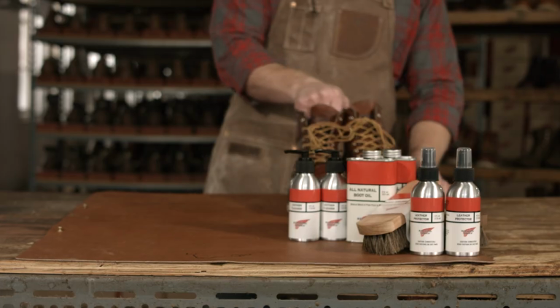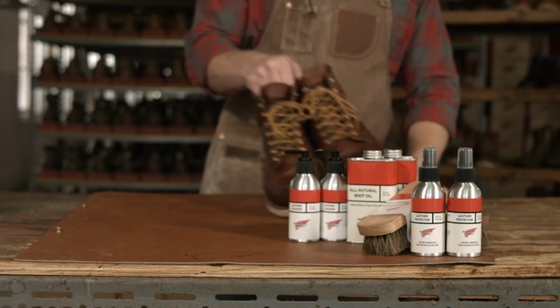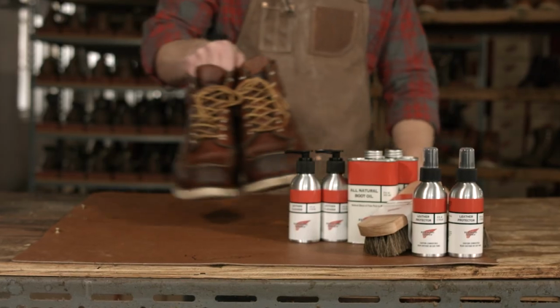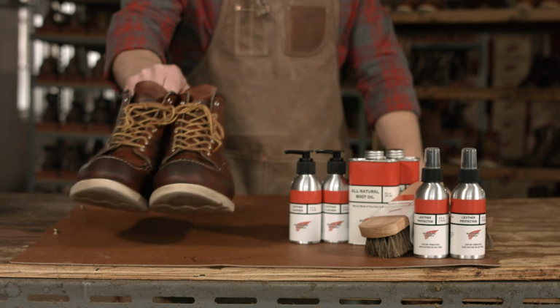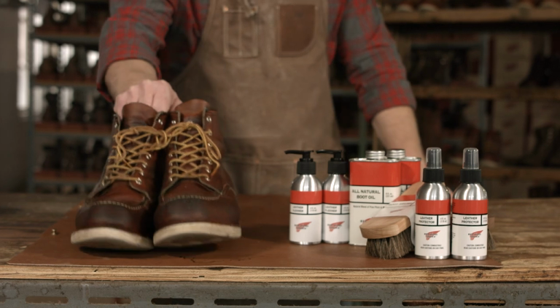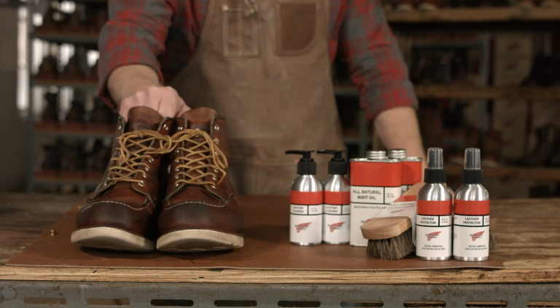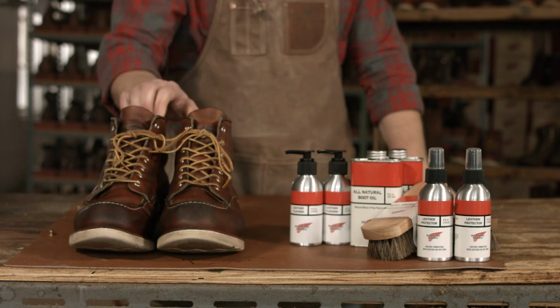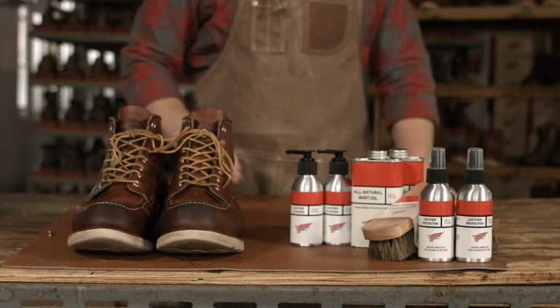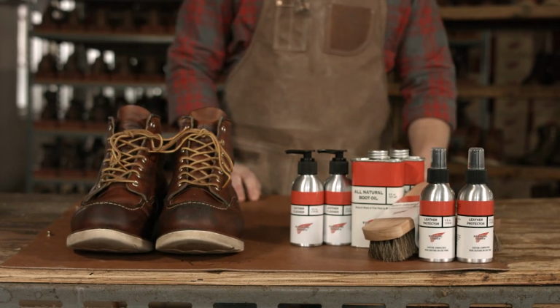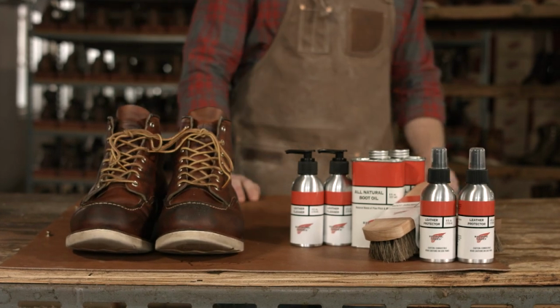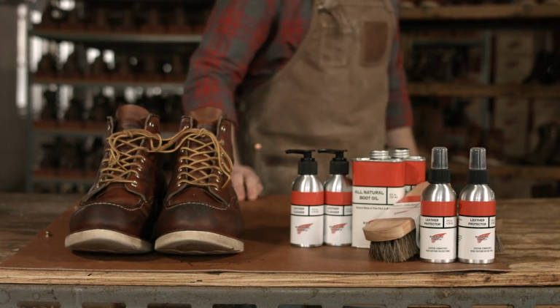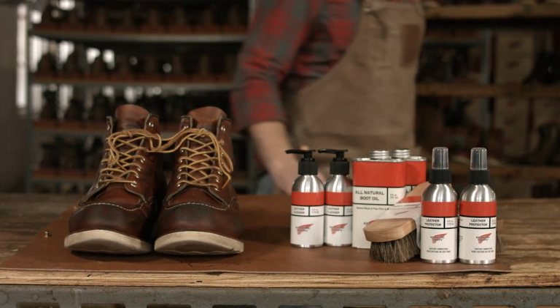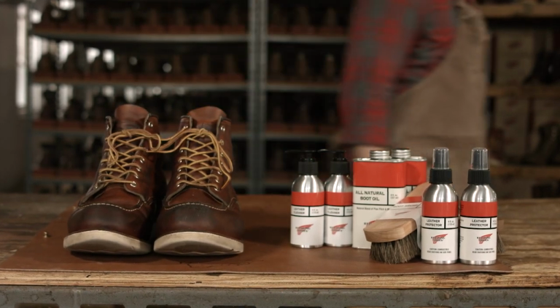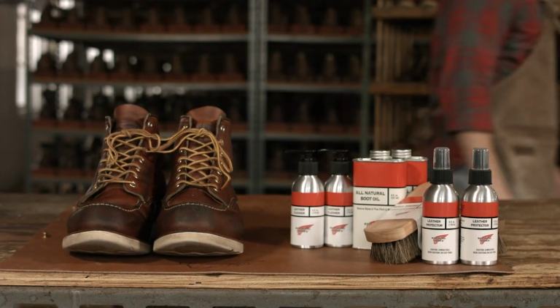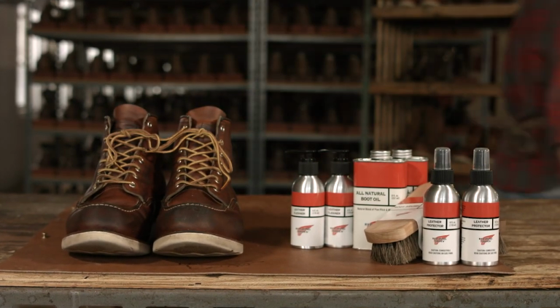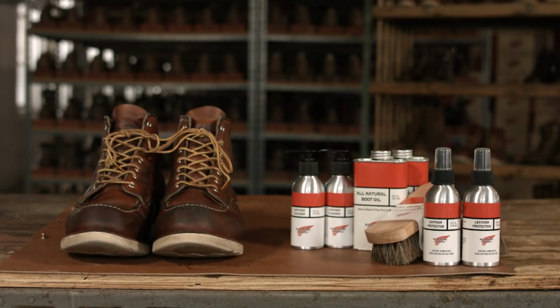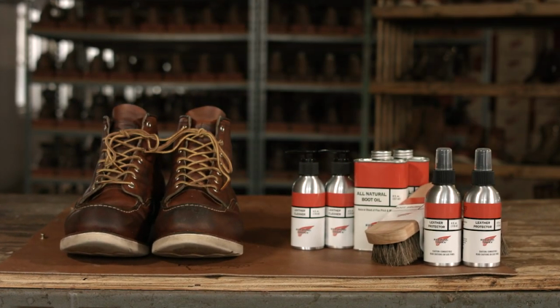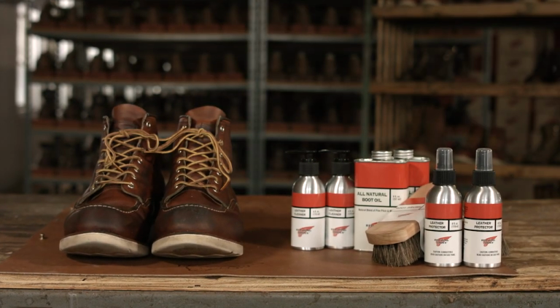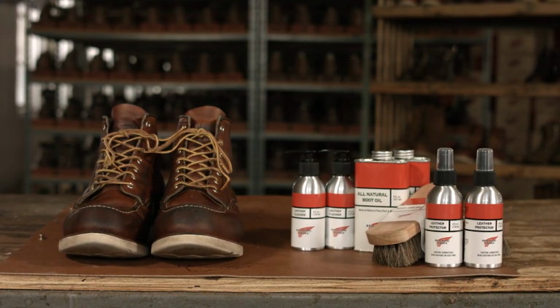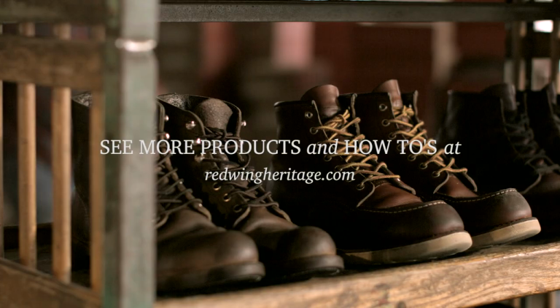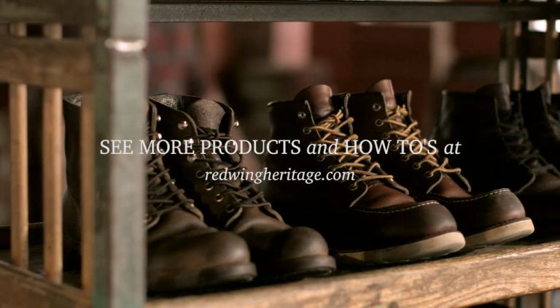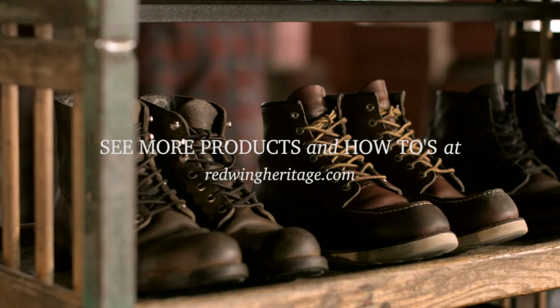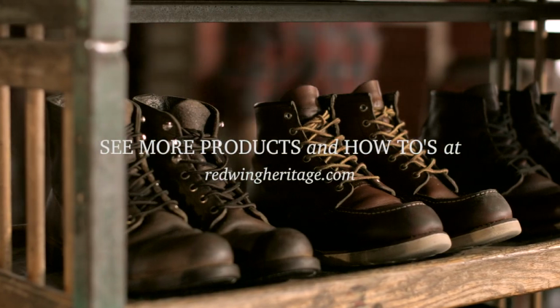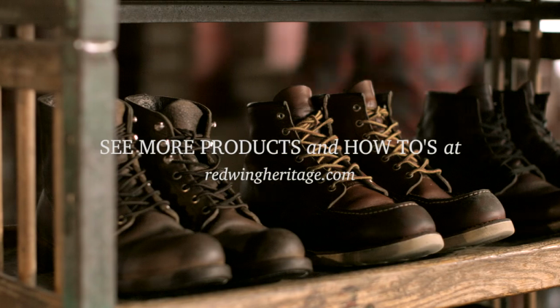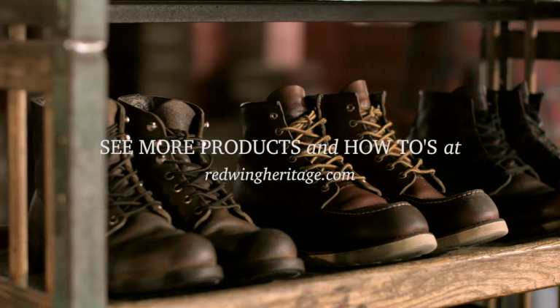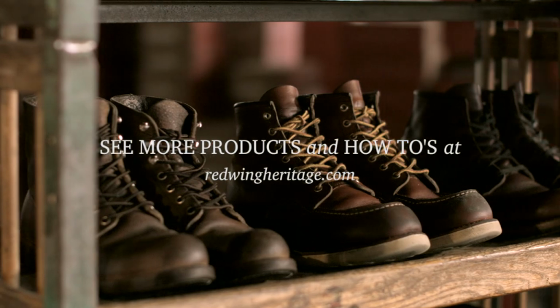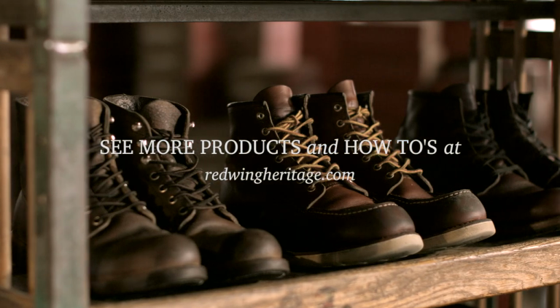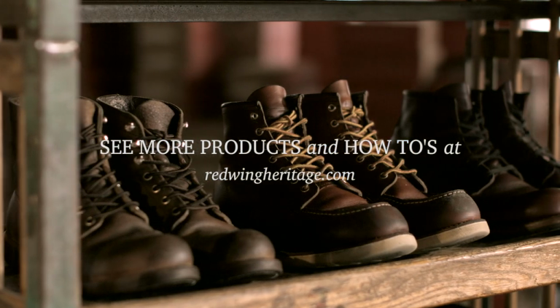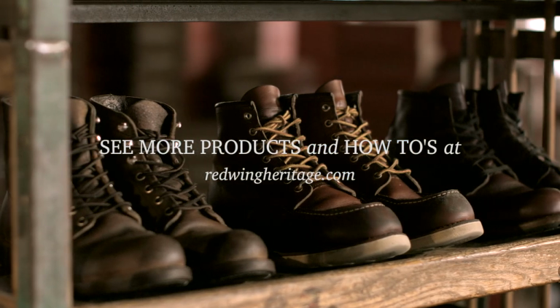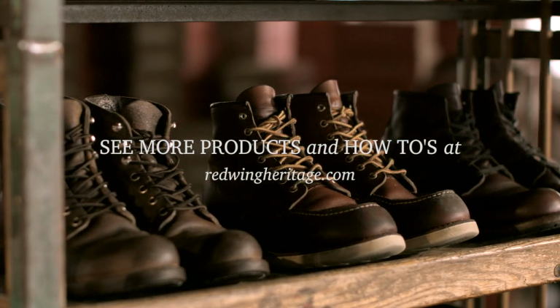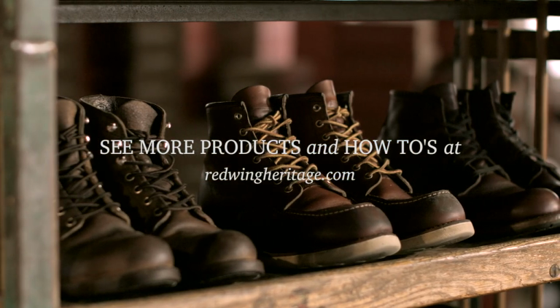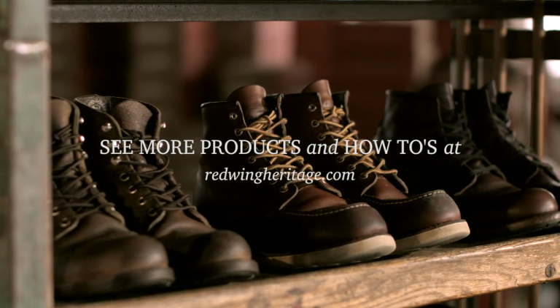And there is your finished oil tan leather boot. That's how you clean, condition, and protect your Red Wing Heritage footwear.